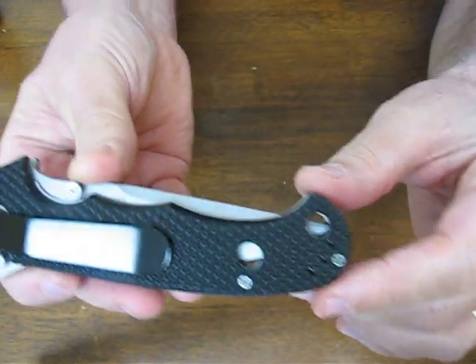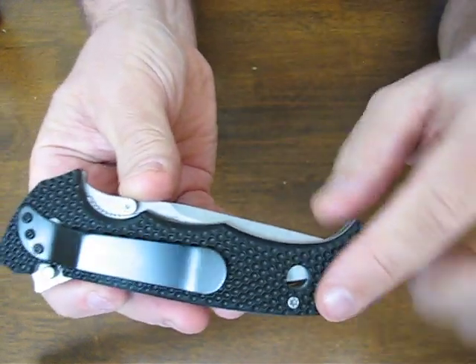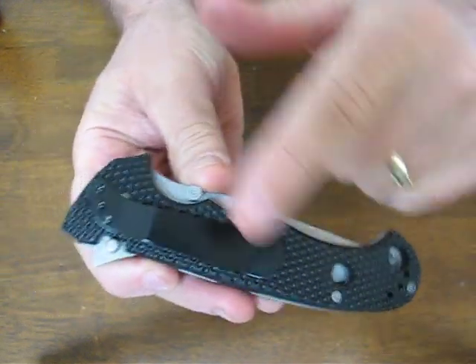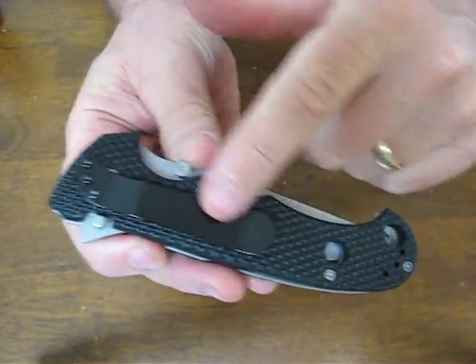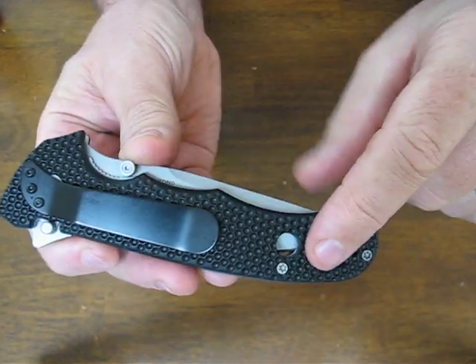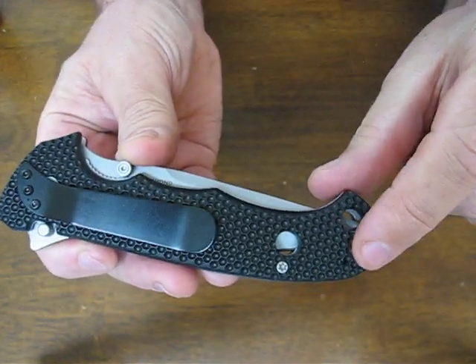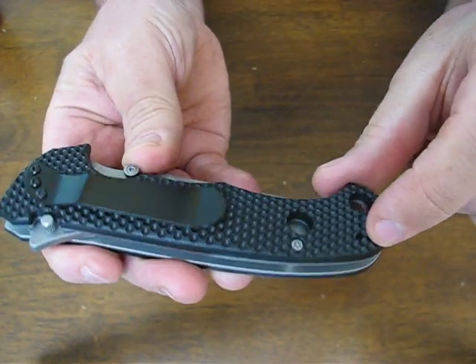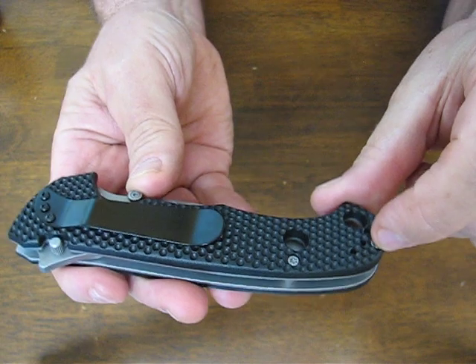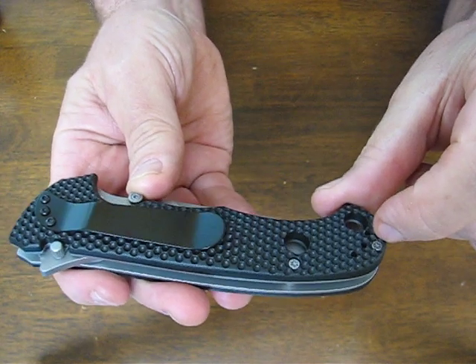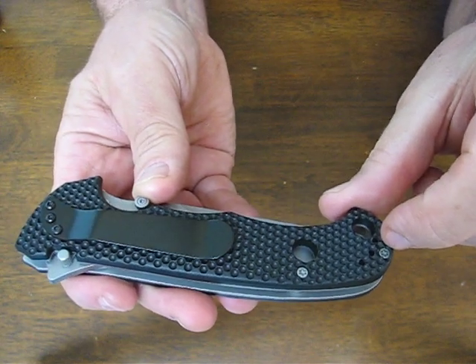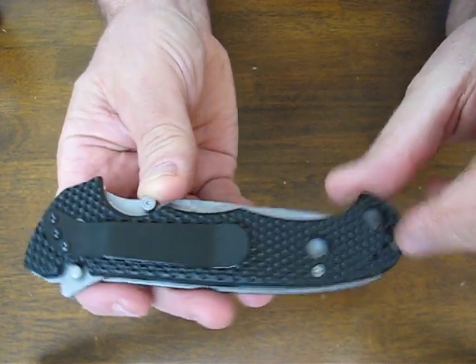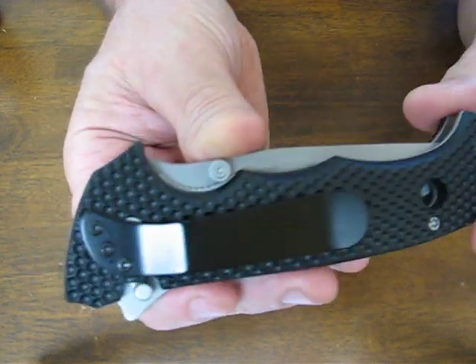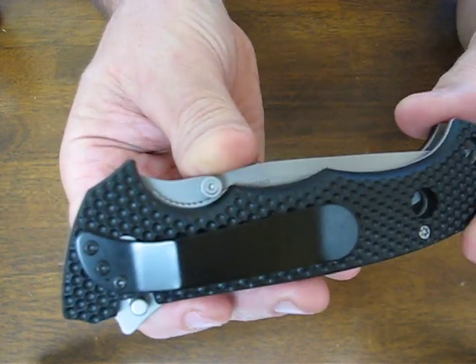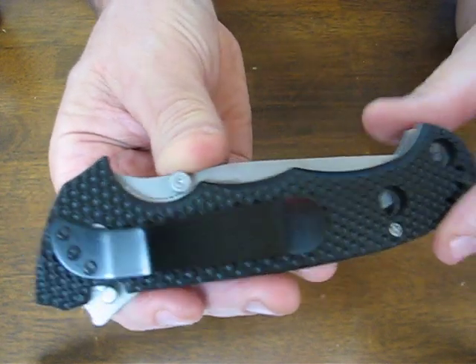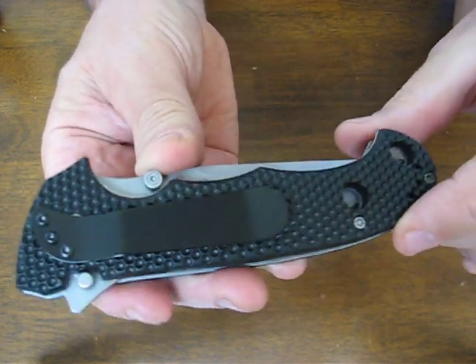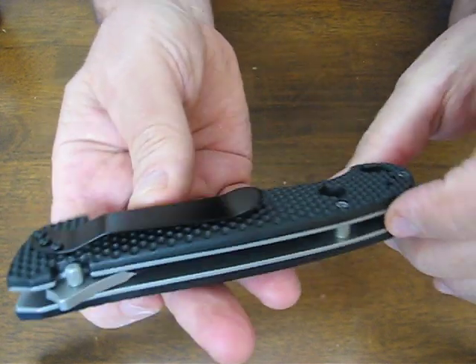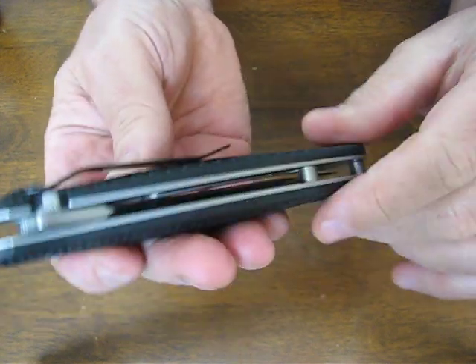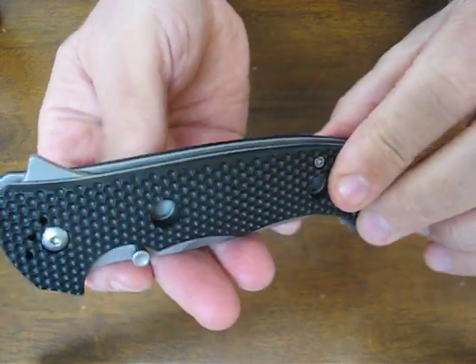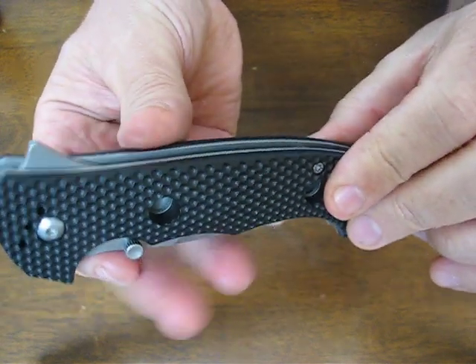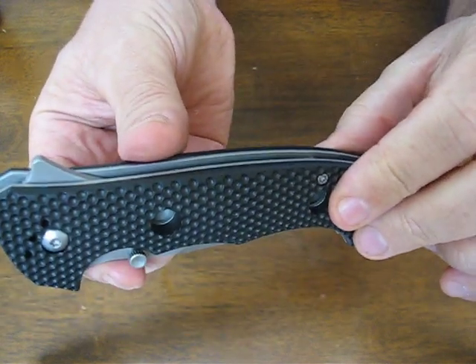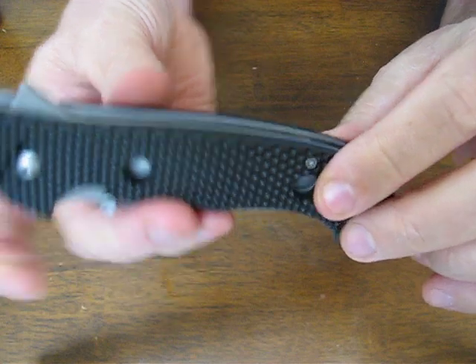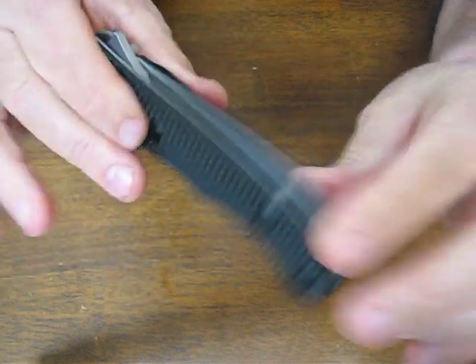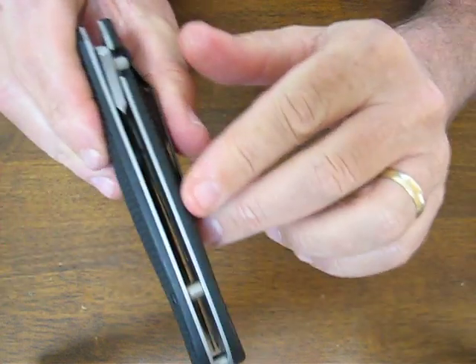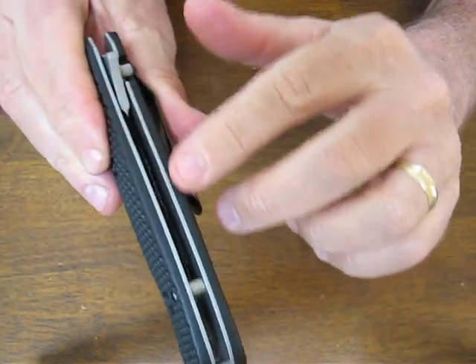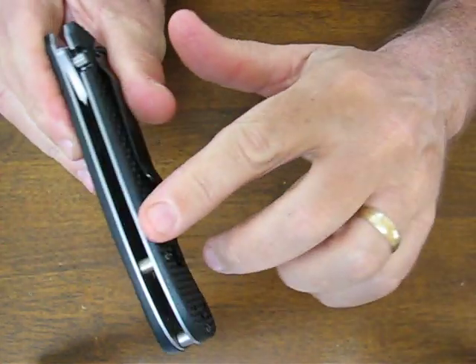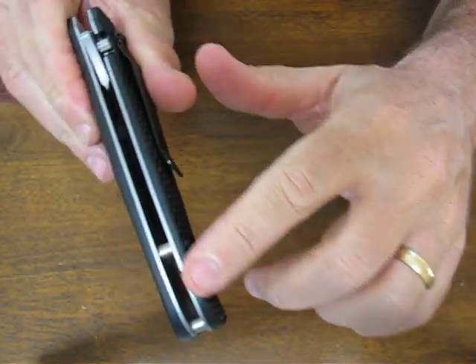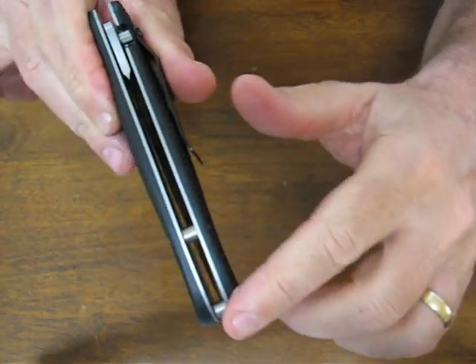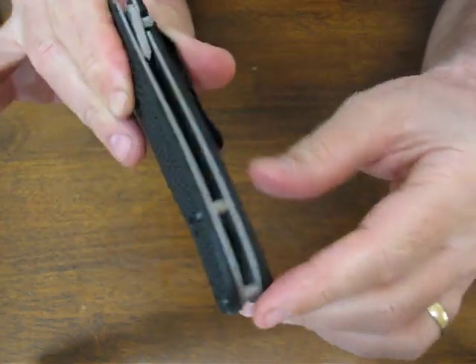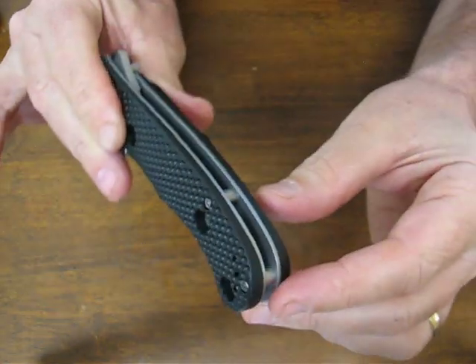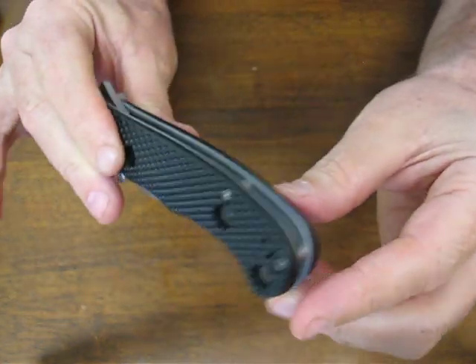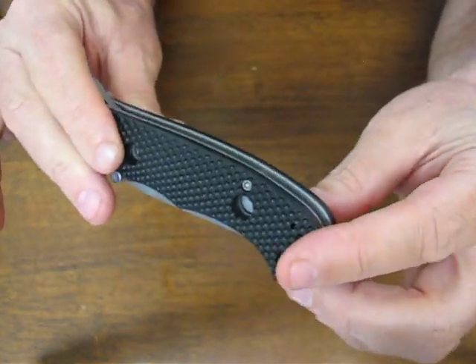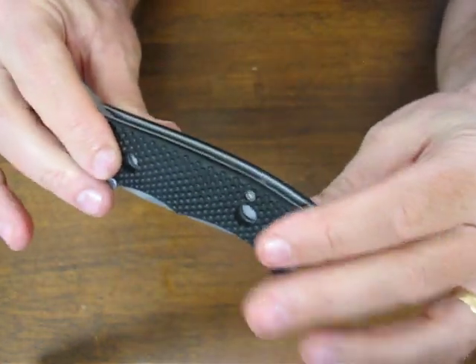The hardware is all Torx head adjustable, so it's easy to keep it adjusted in the field. It's got an open build frame with barrel spacers.